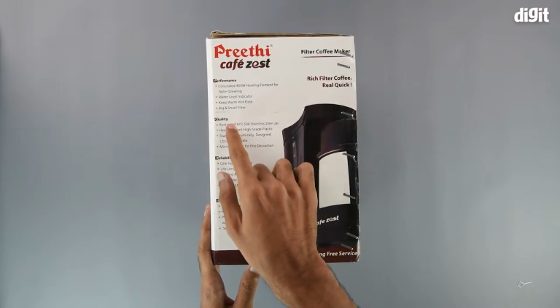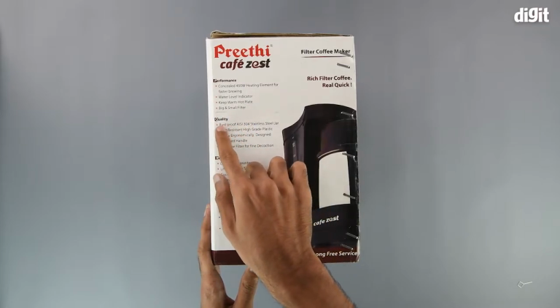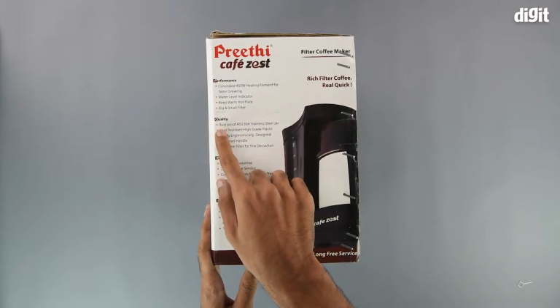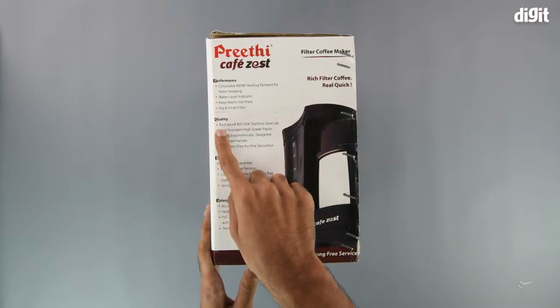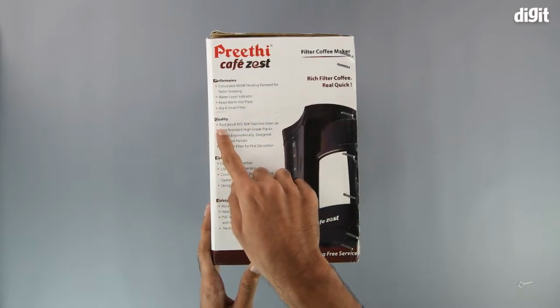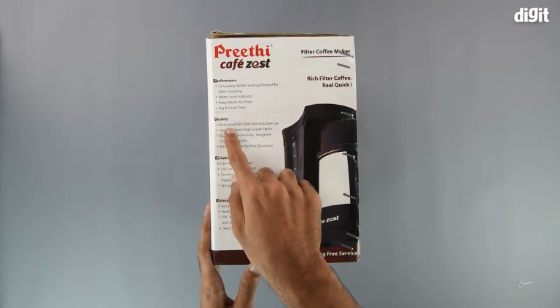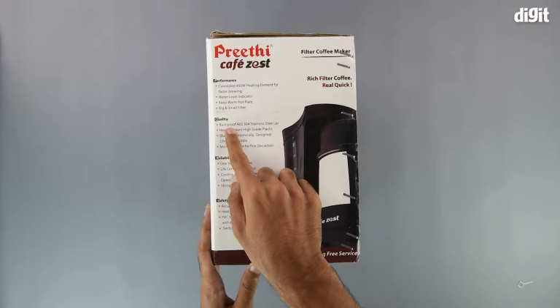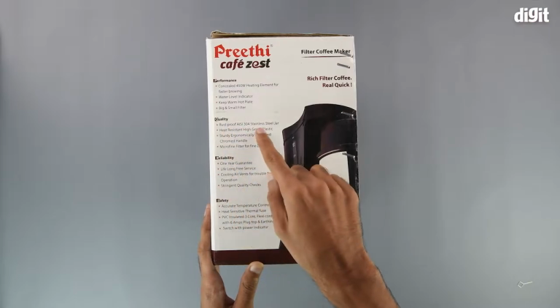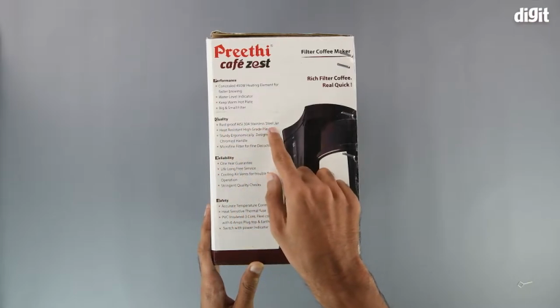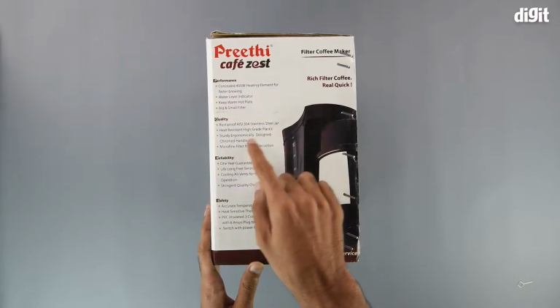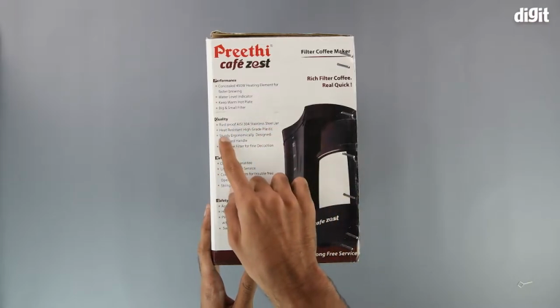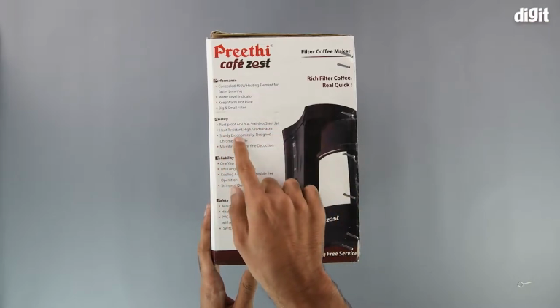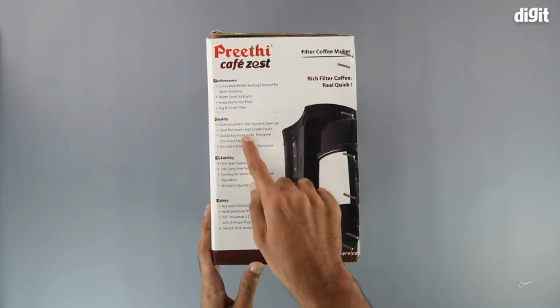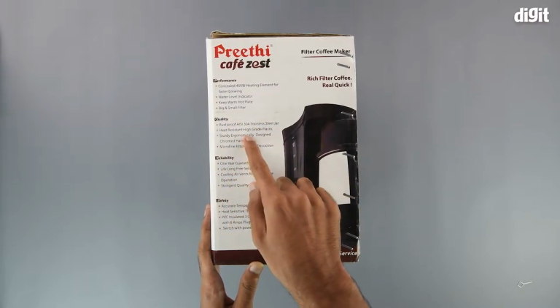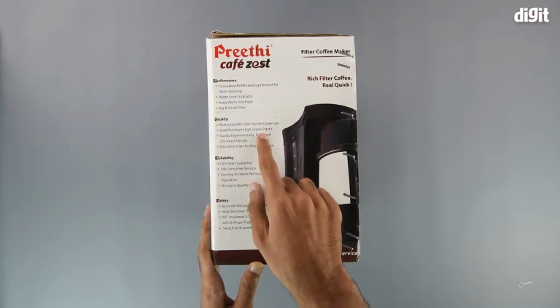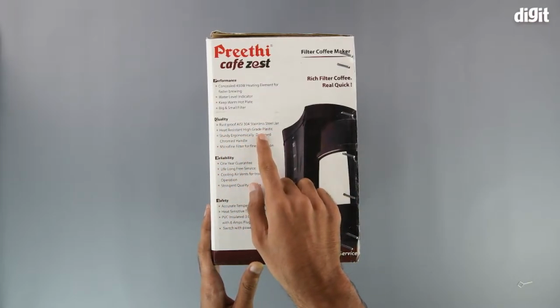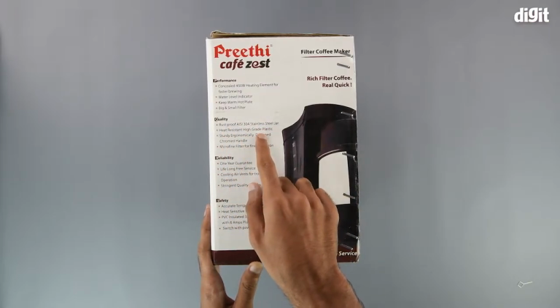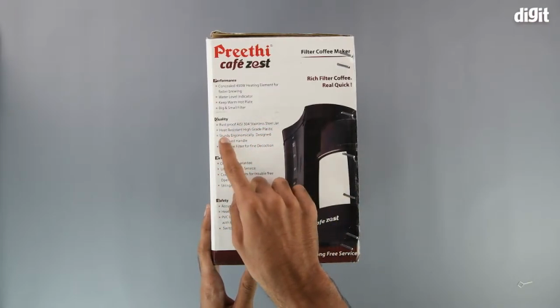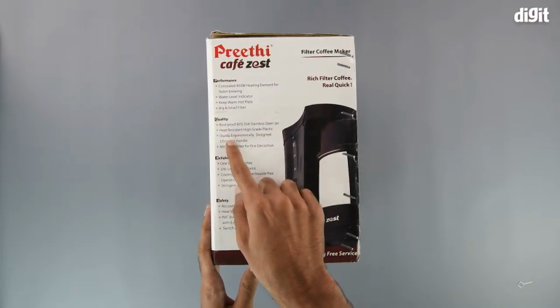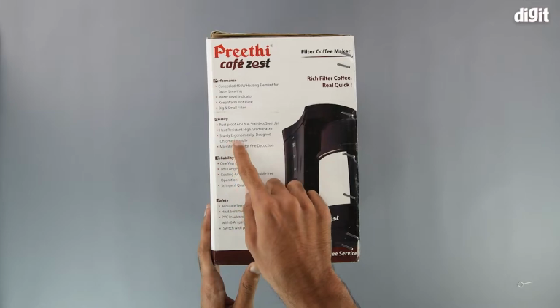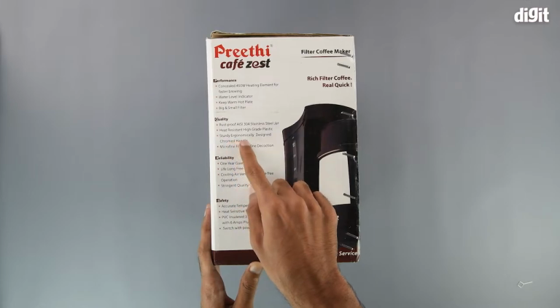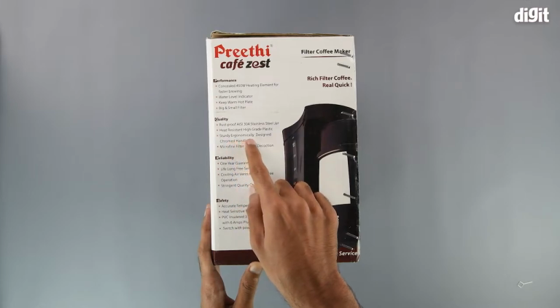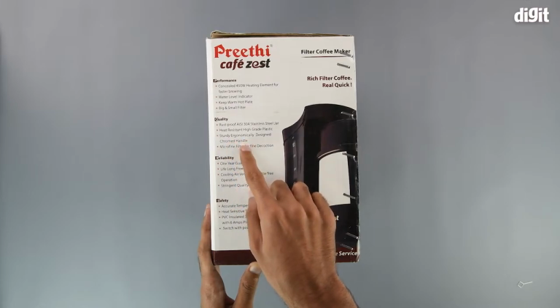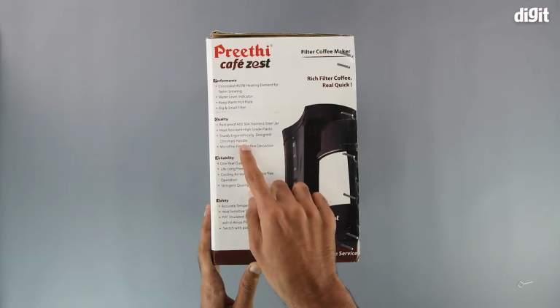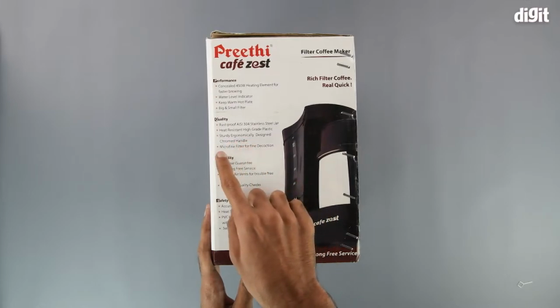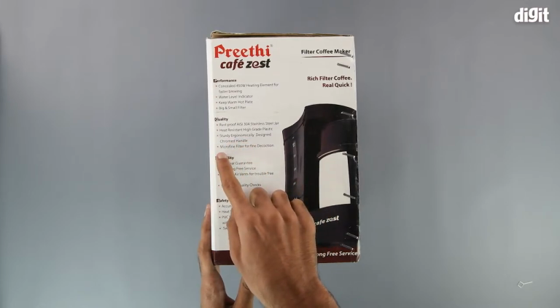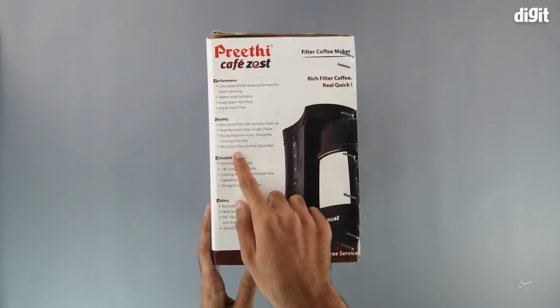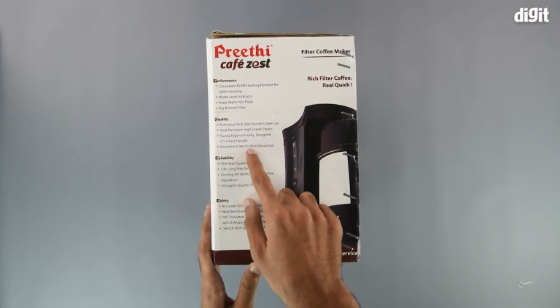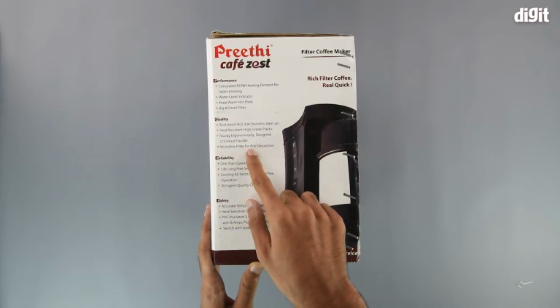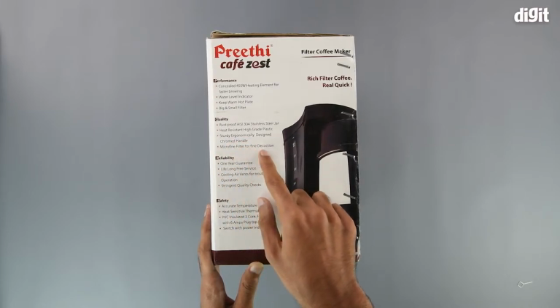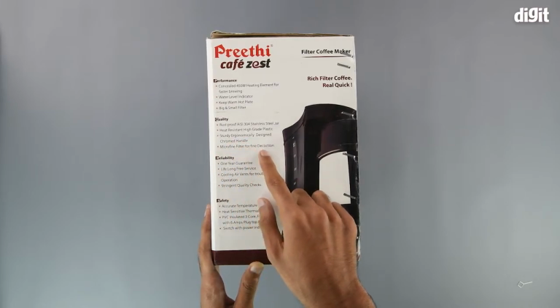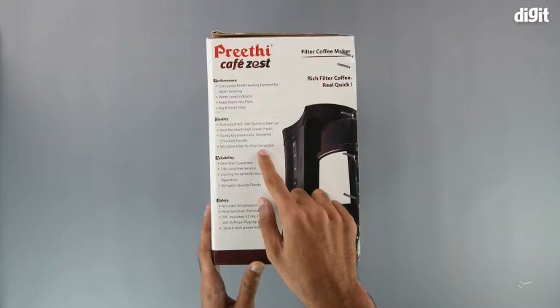When it comes to the quality, it has a rust proof stainless steel jar, heat resistant high grade plastic, a sturdy and ergonomically designed handle, and a micro fine filter for fine filtration.